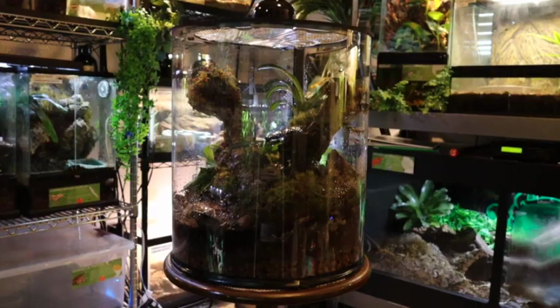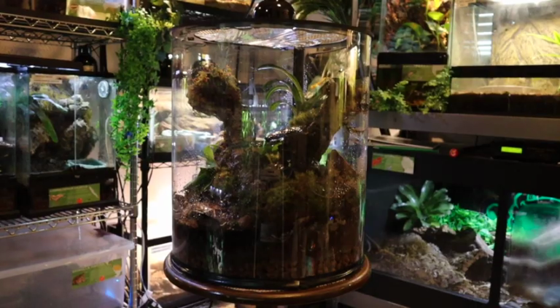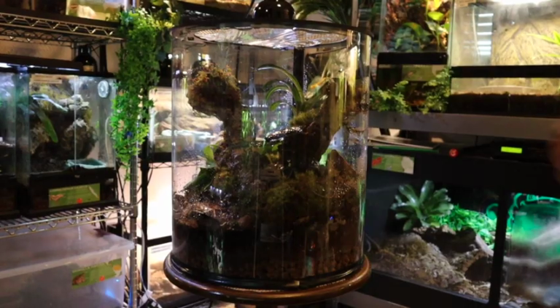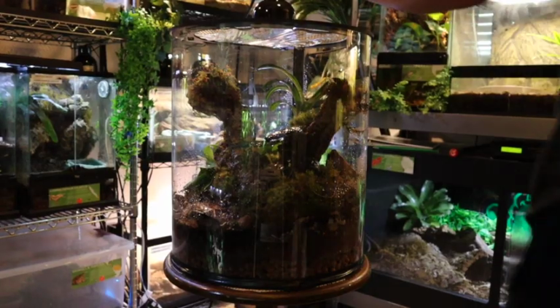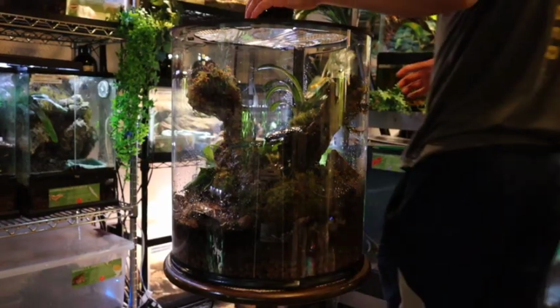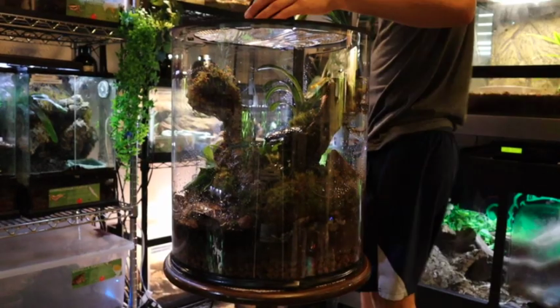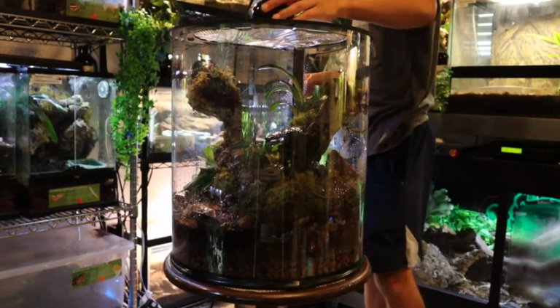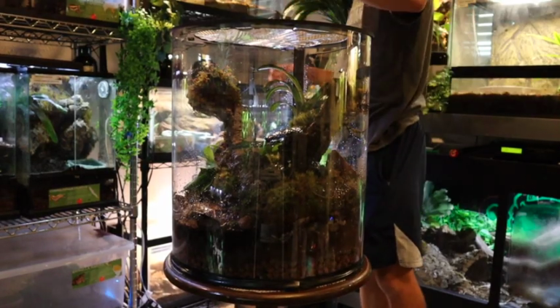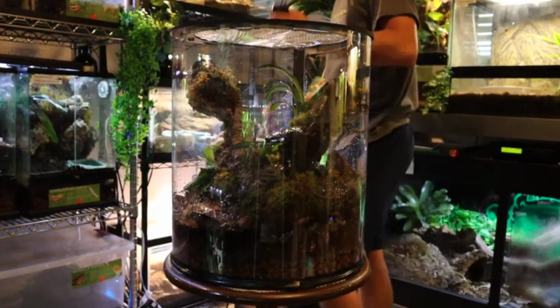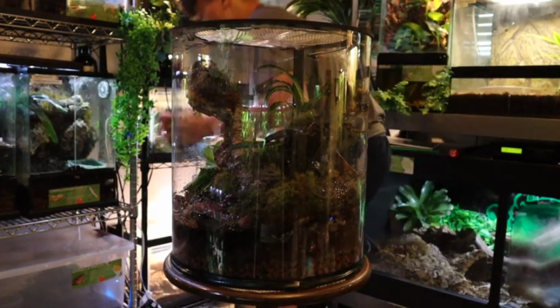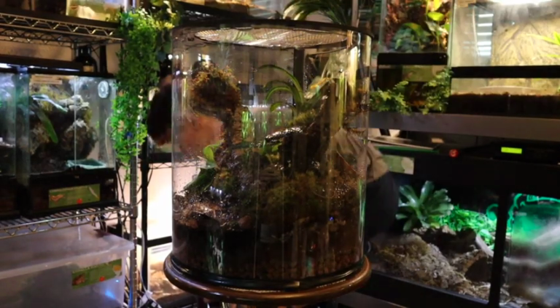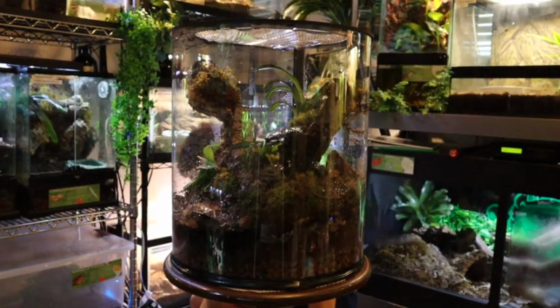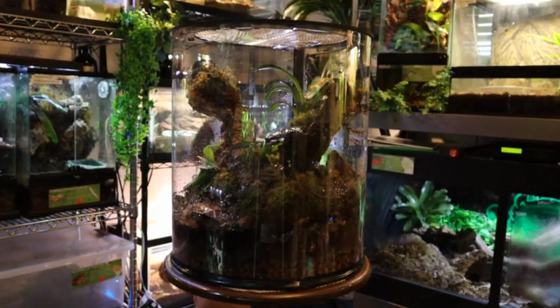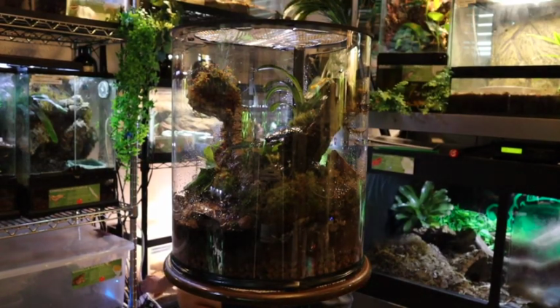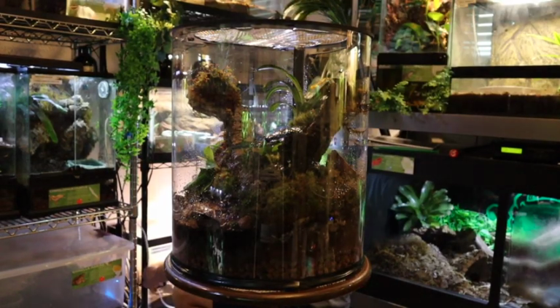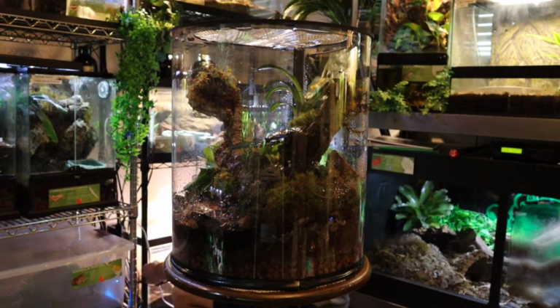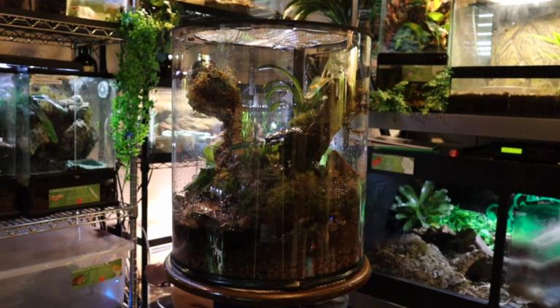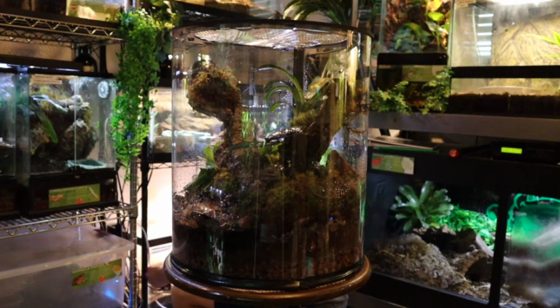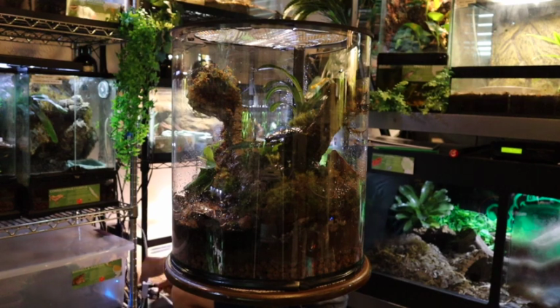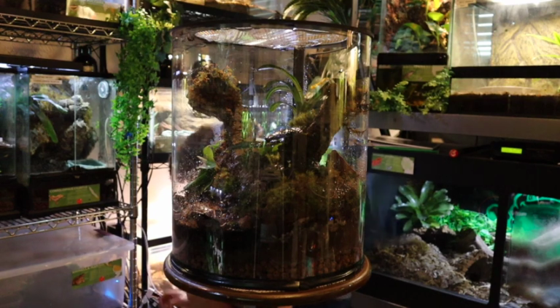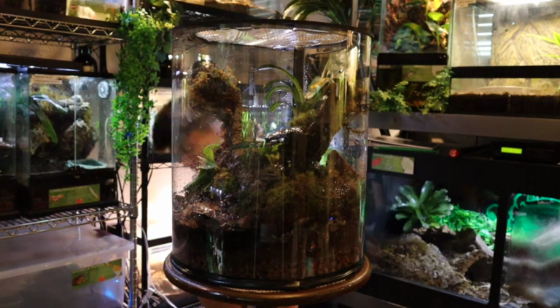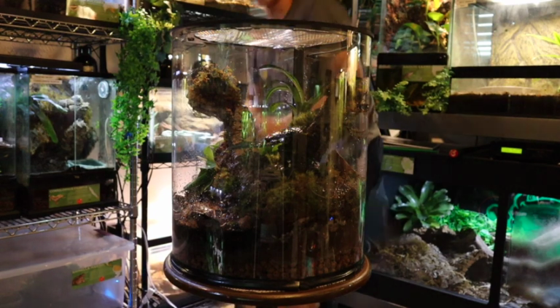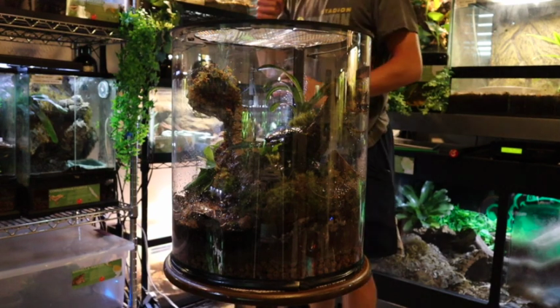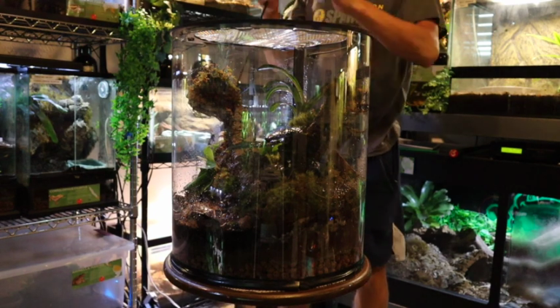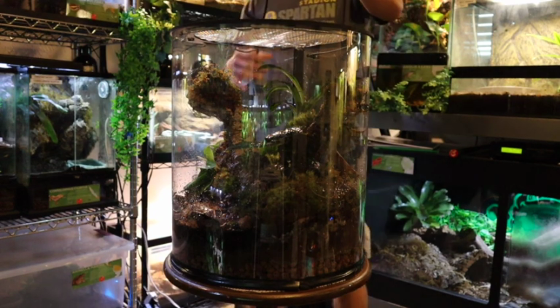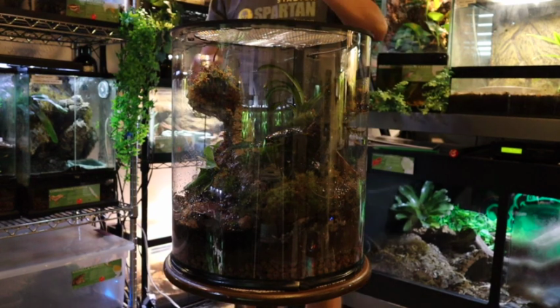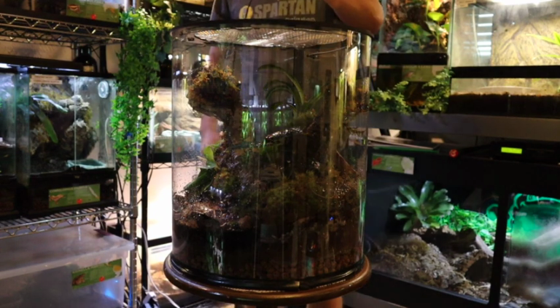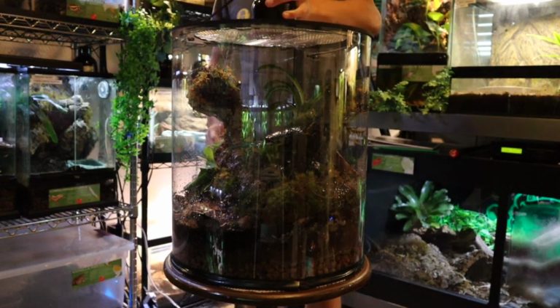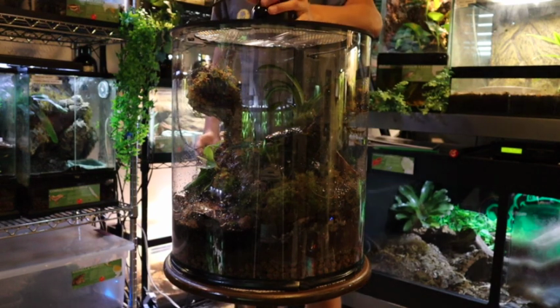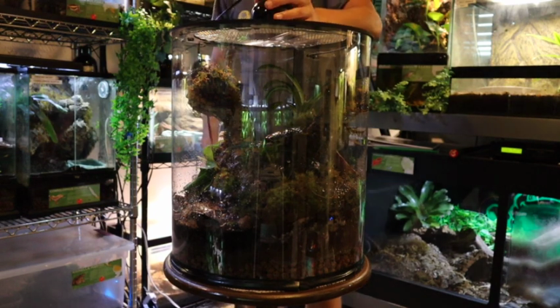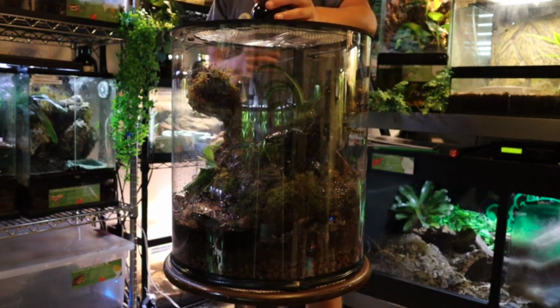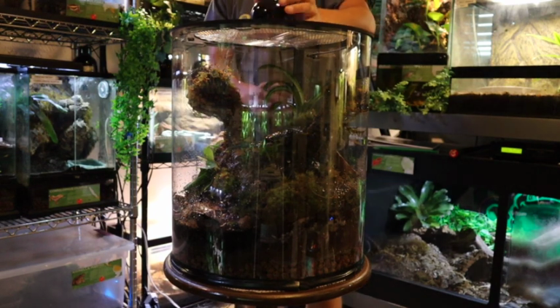To light this enclosure I'm going to be using a nano dome and an LED bulb to create a more spotlight effect.